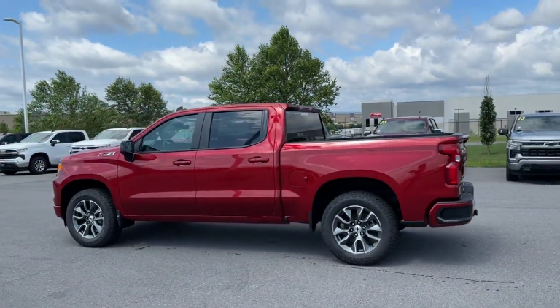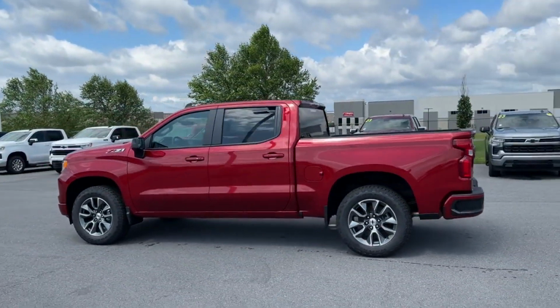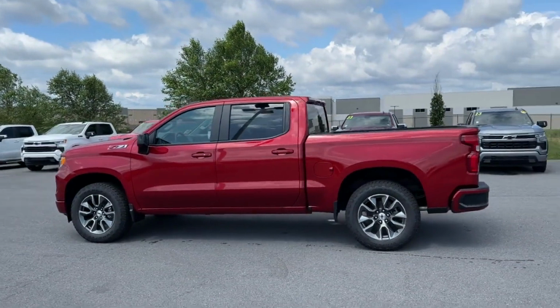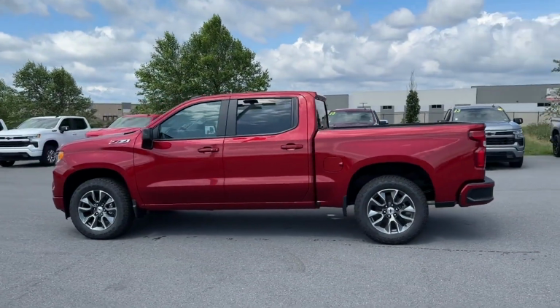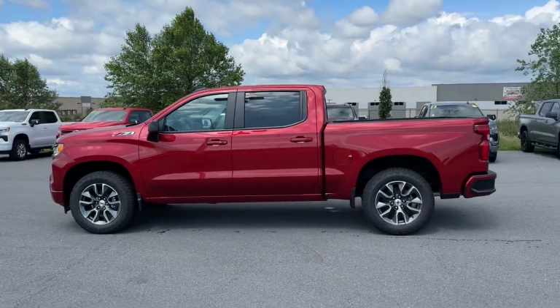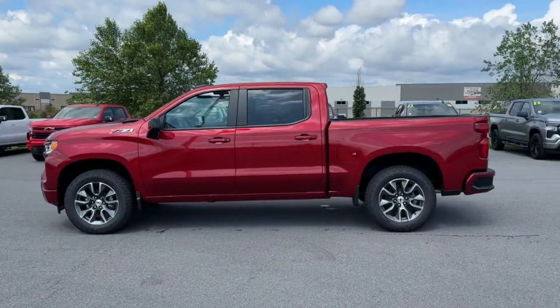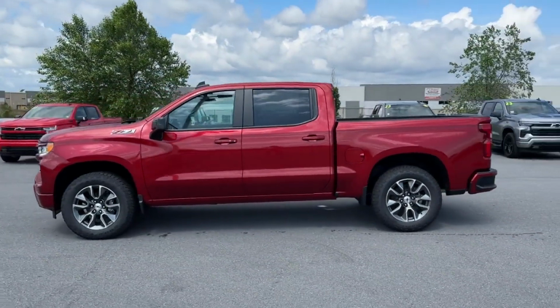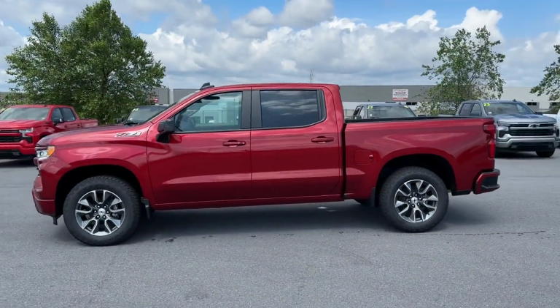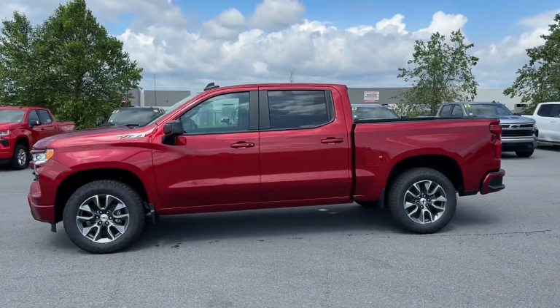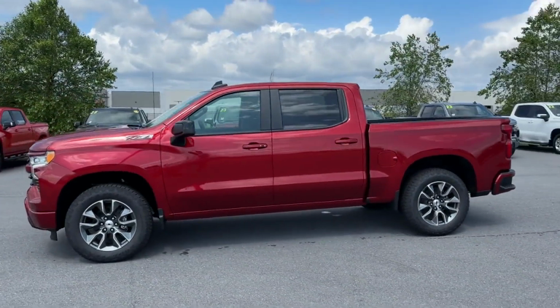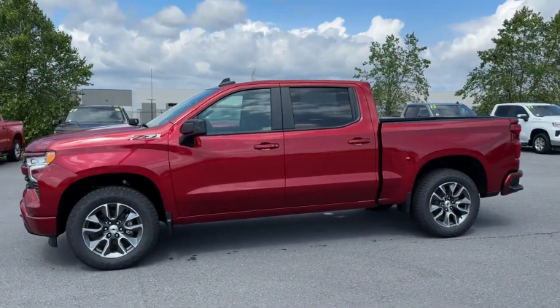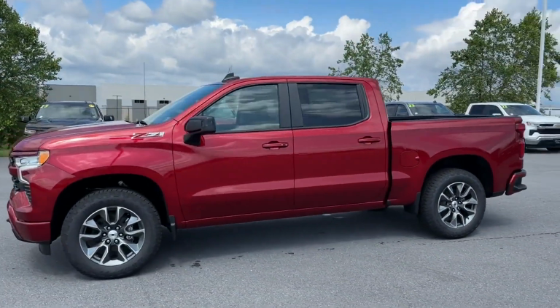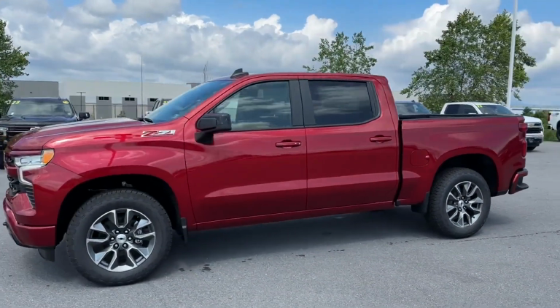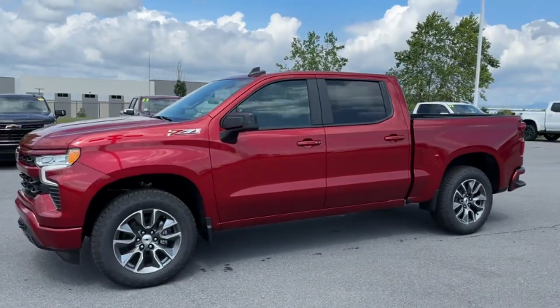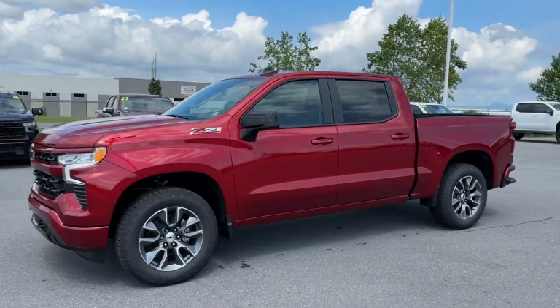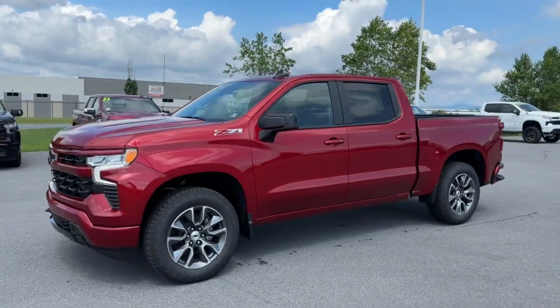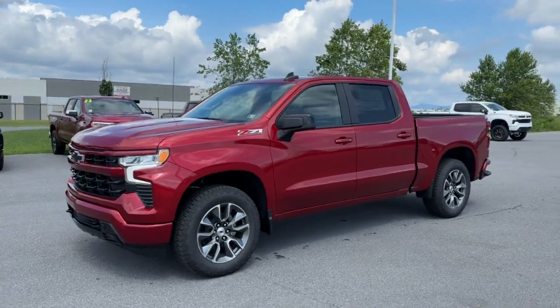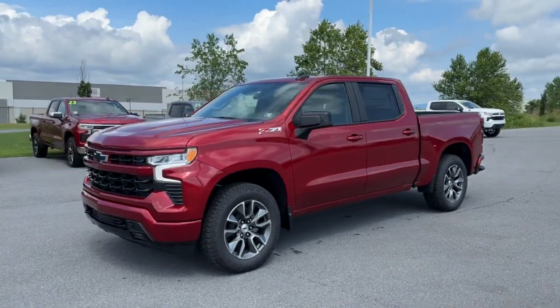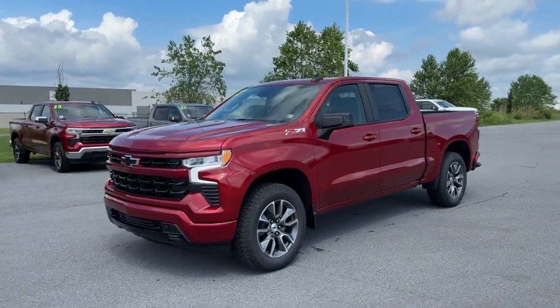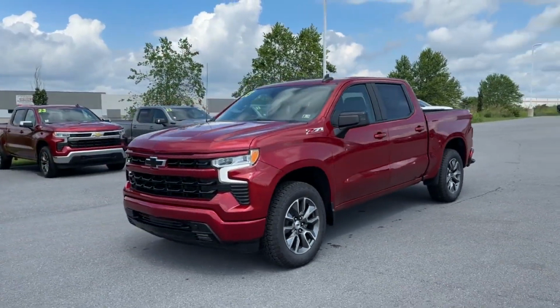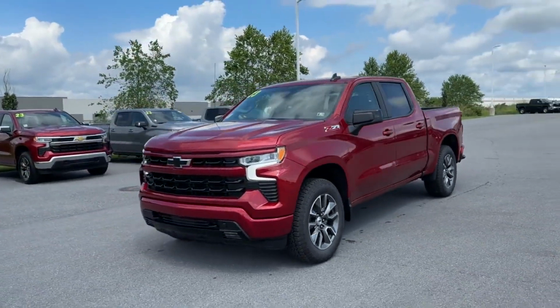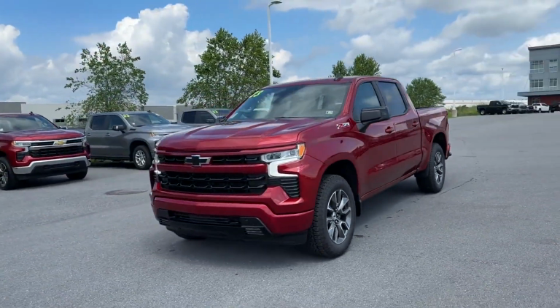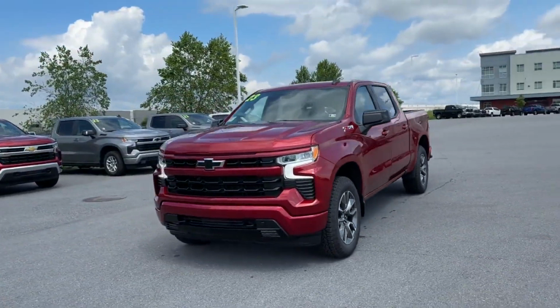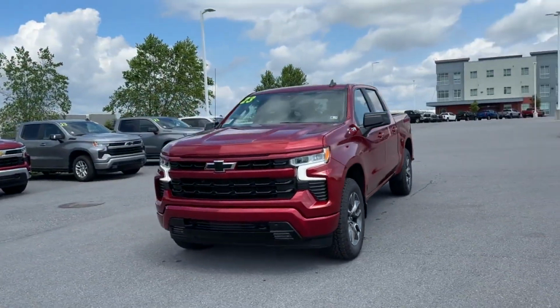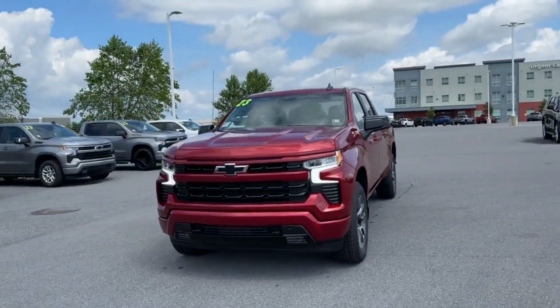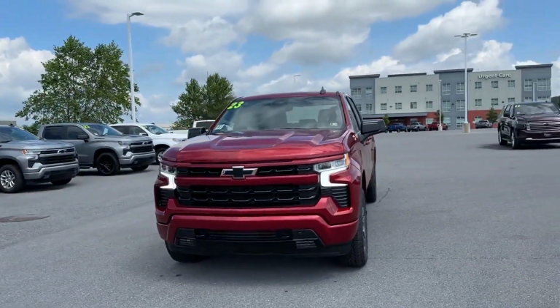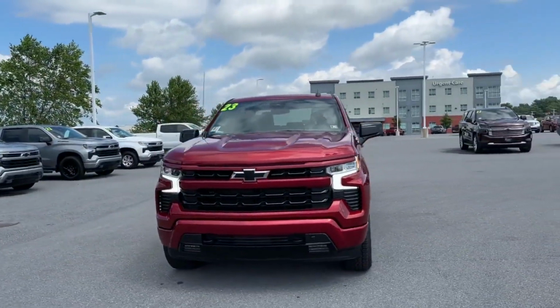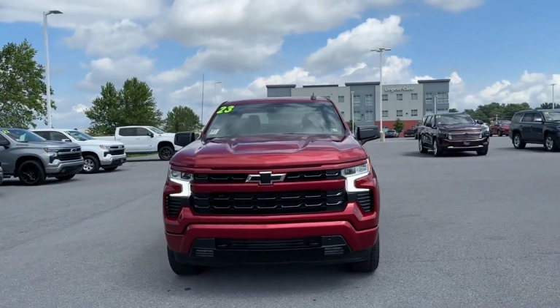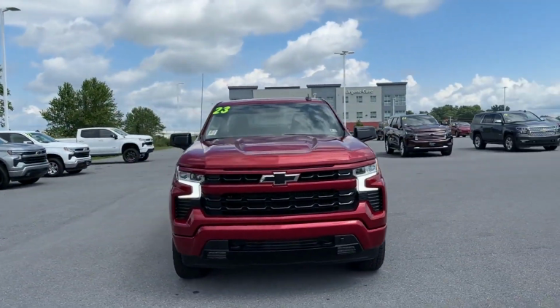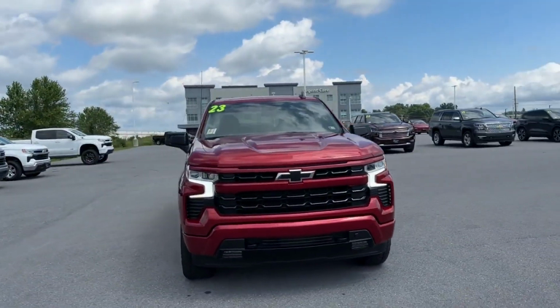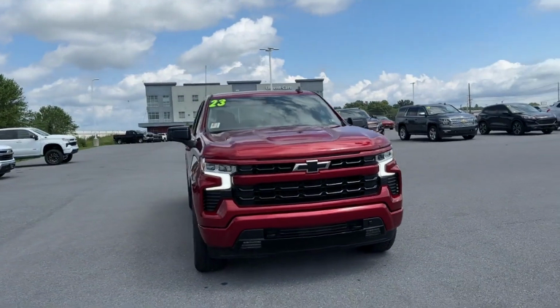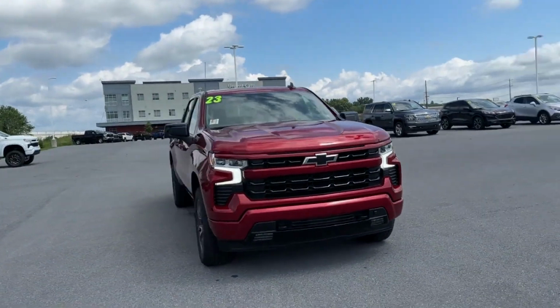Navigation, Multi-Zone Air Conditioning, 4-Wheel Drive, Heated Side View Mirrors, Backup Camera, Tinted Windows, Rear Air Conditioning, and Power Driver Seat.